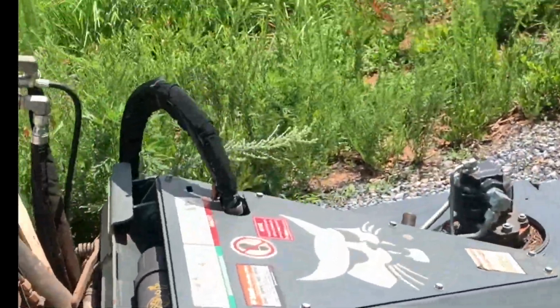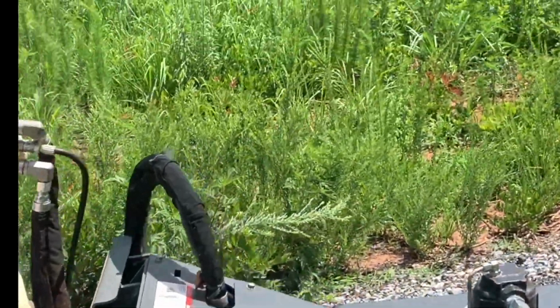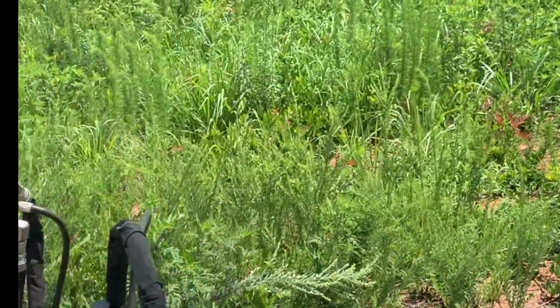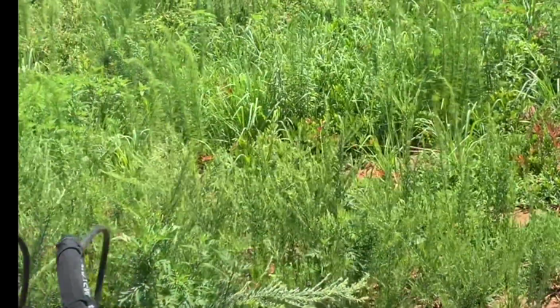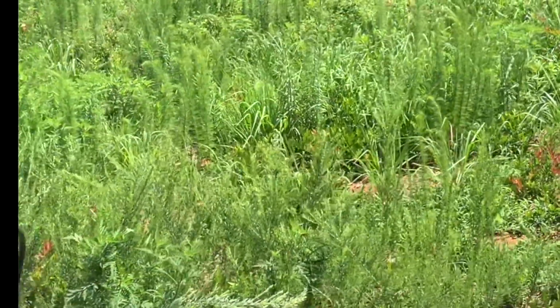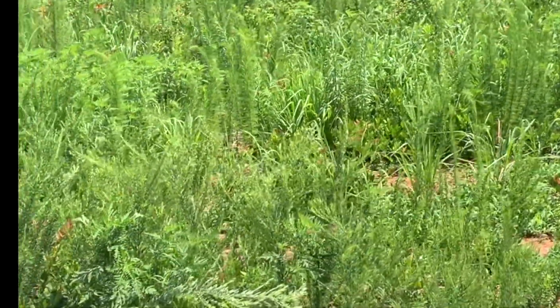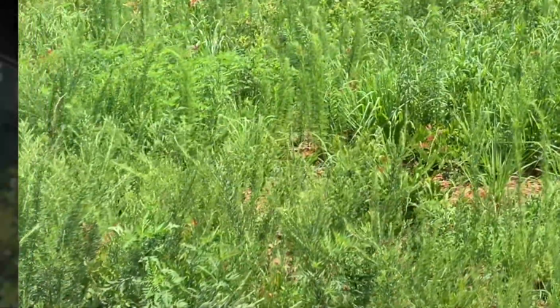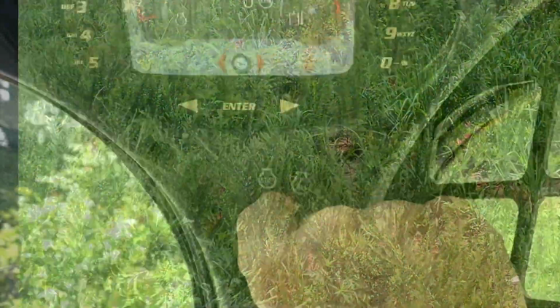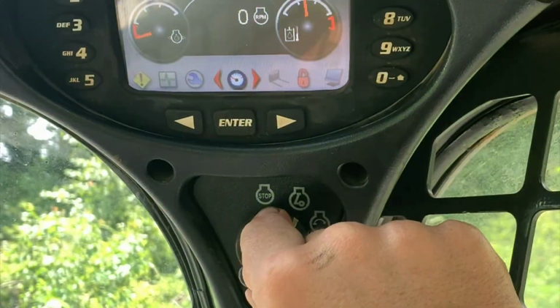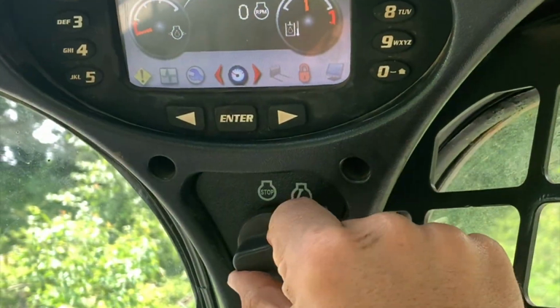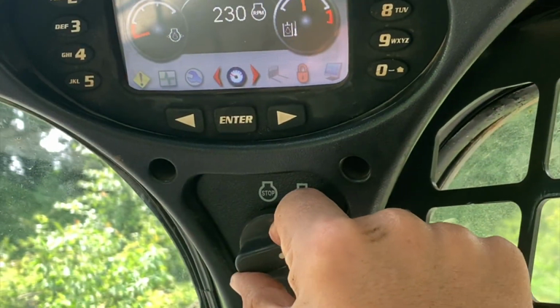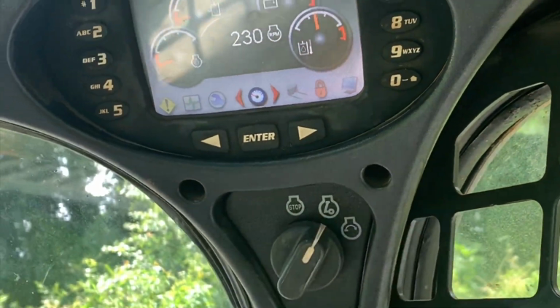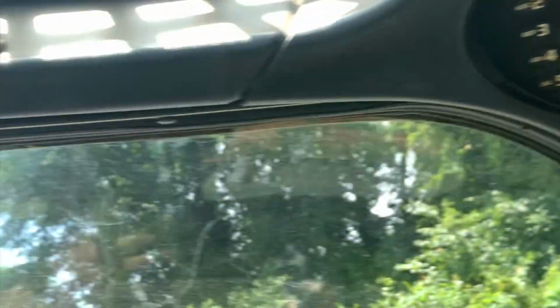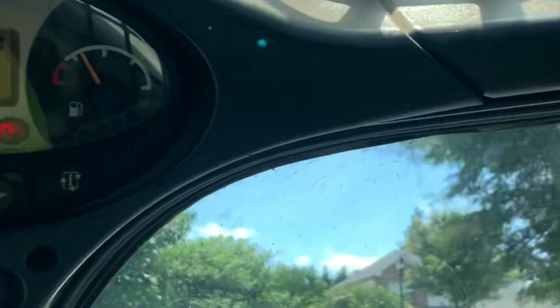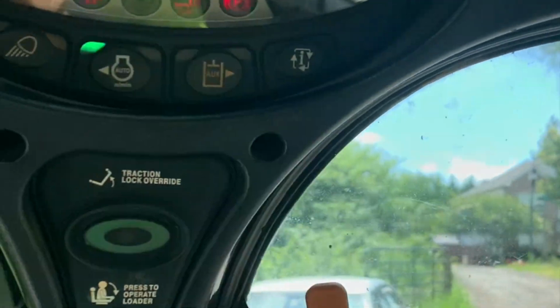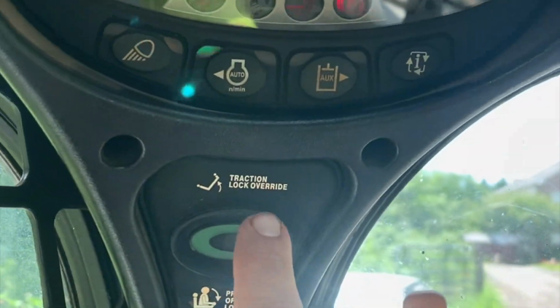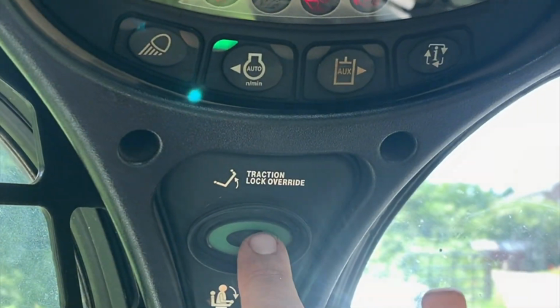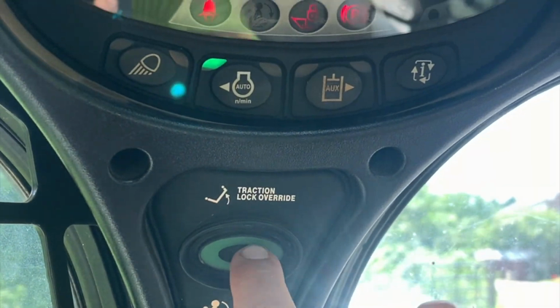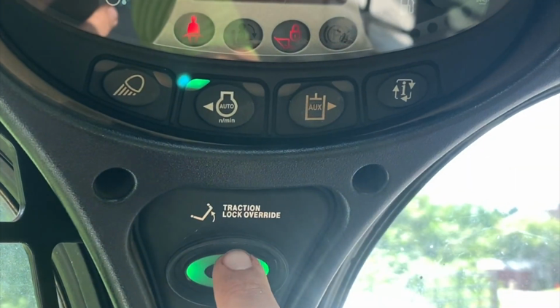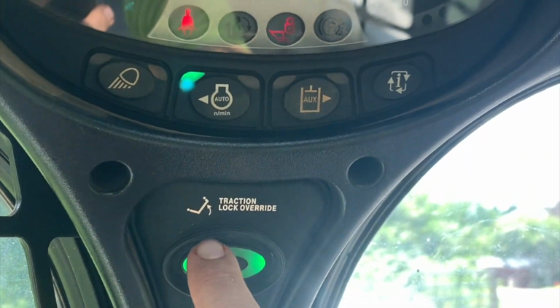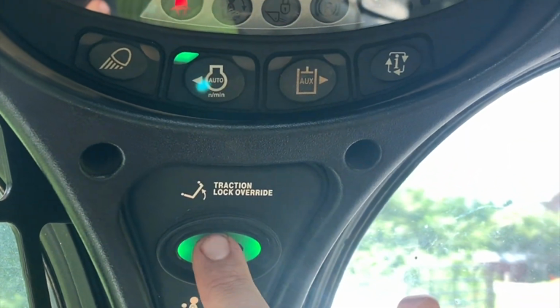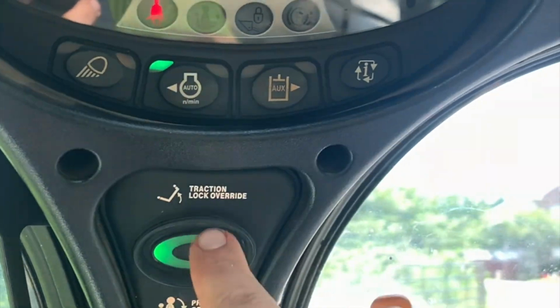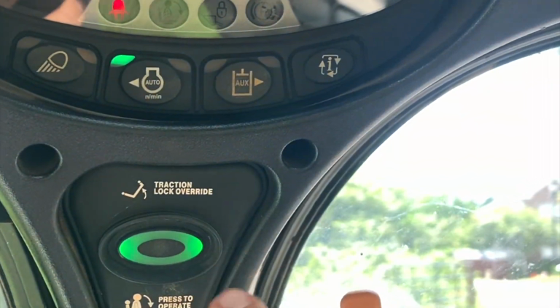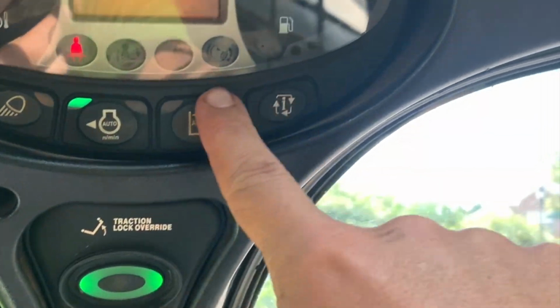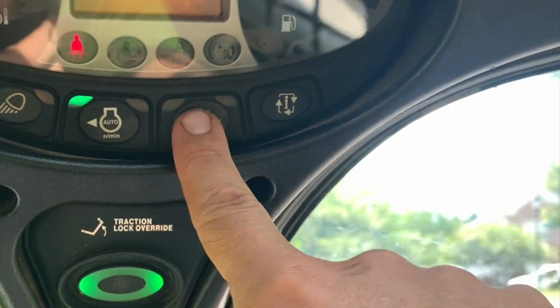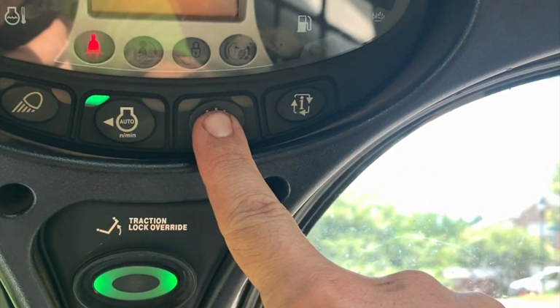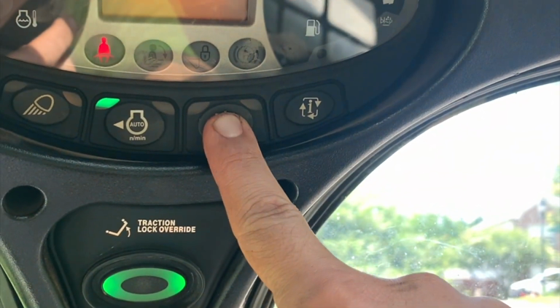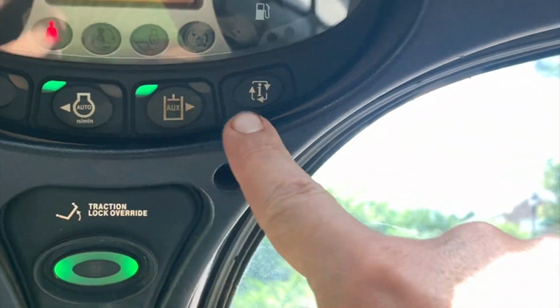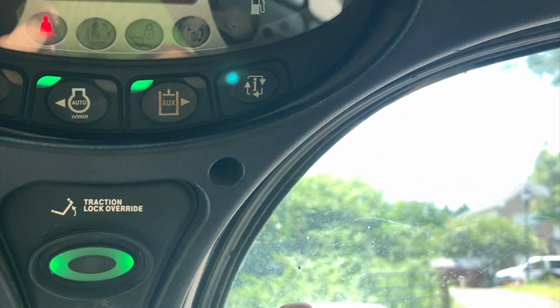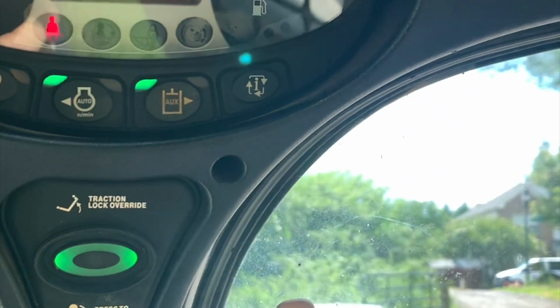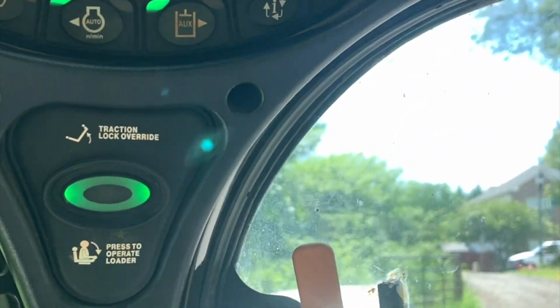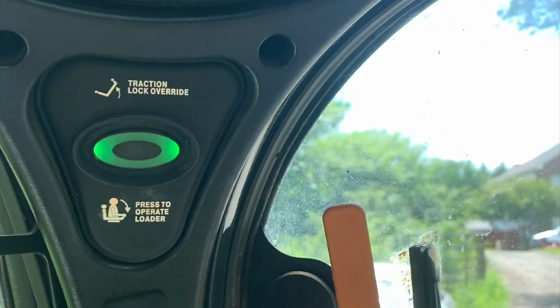So we got a quarter acre to mow, so let's do that. Now we start the machine up. Bobcat has this beautiful park and brake release and hydraulic release, and then you have to turn on your hydraulics. All right, now we're ready to mow.